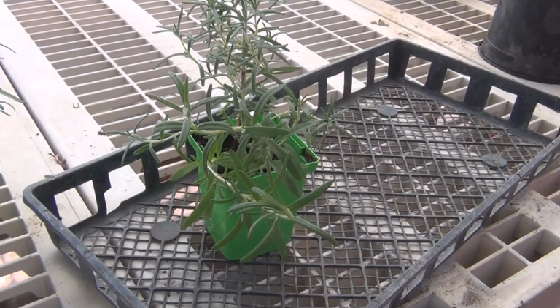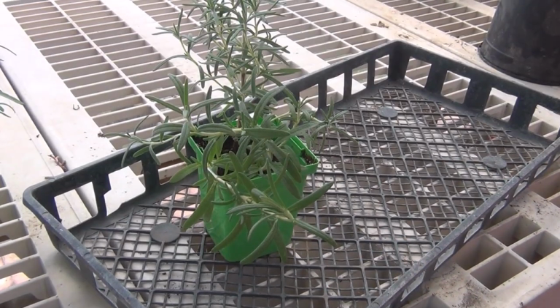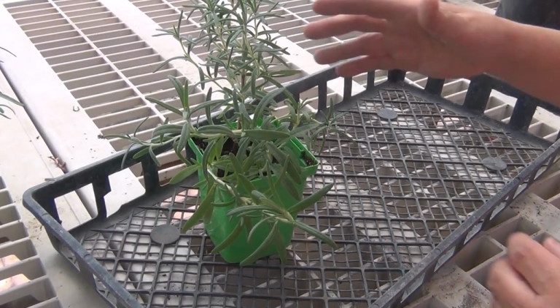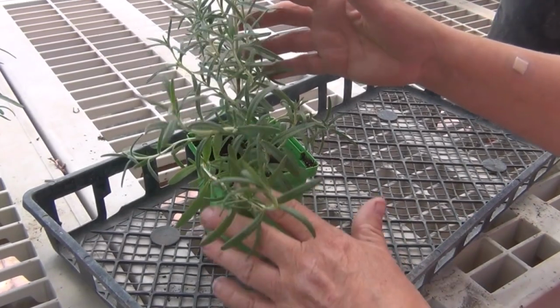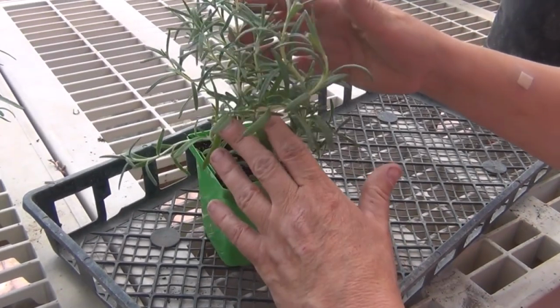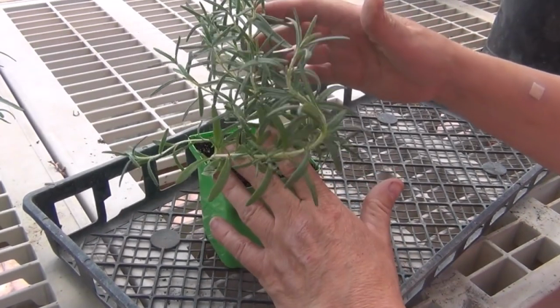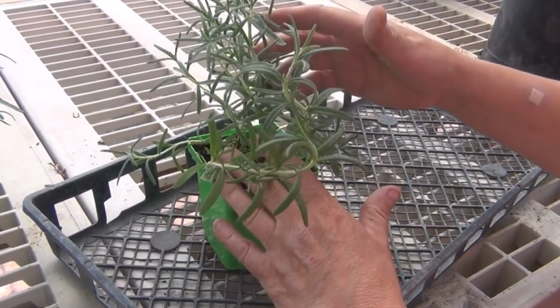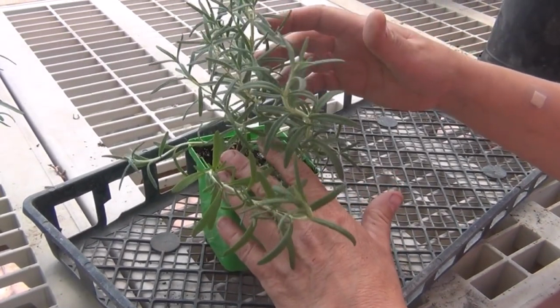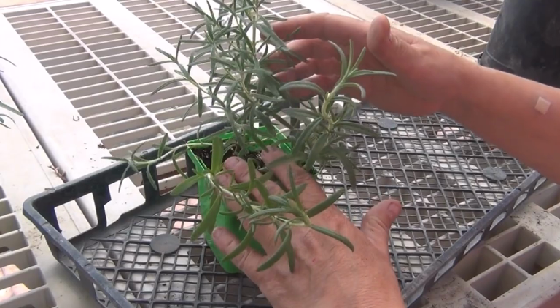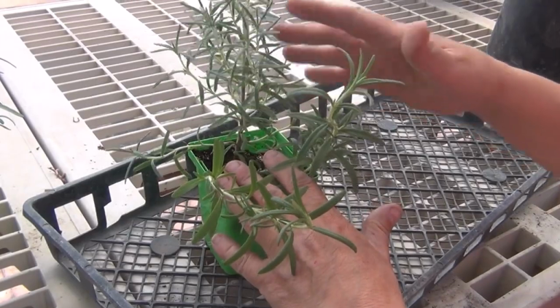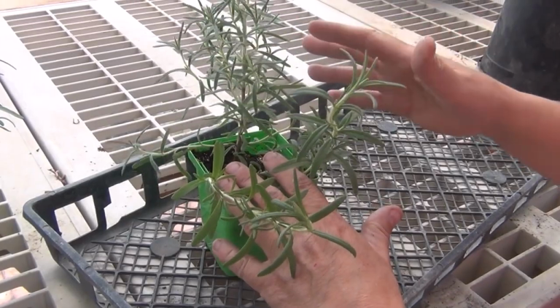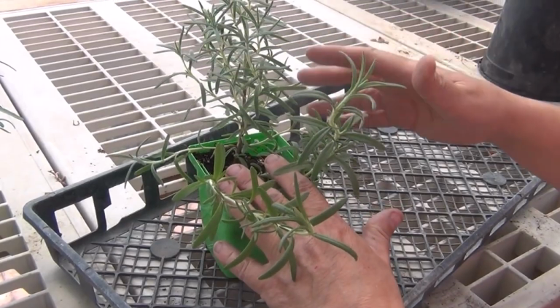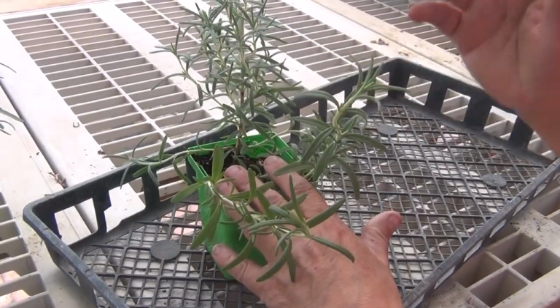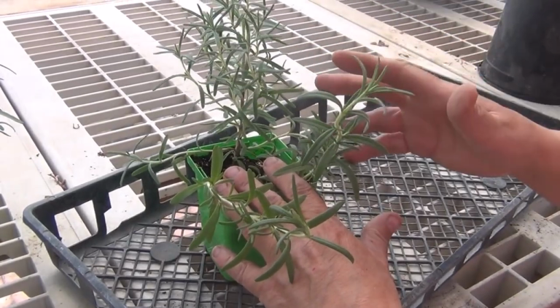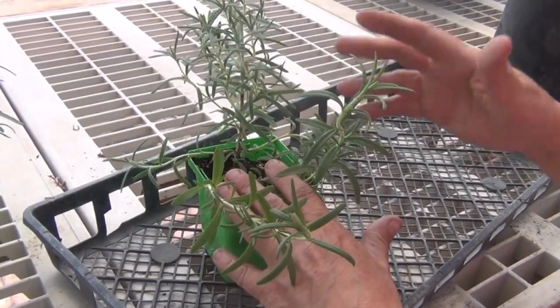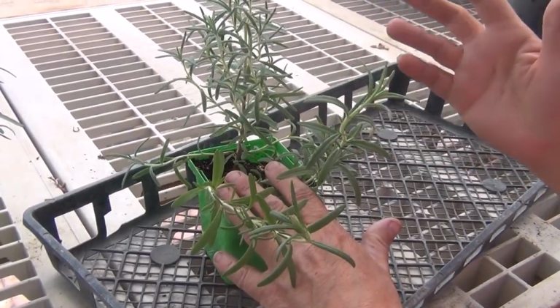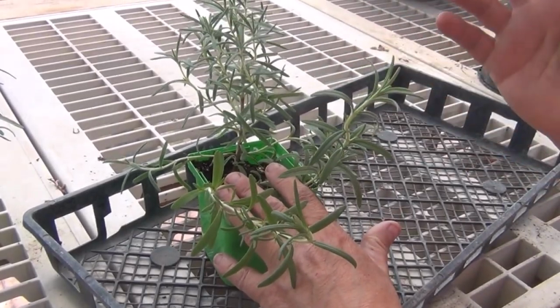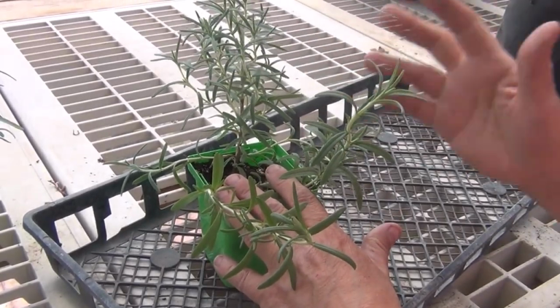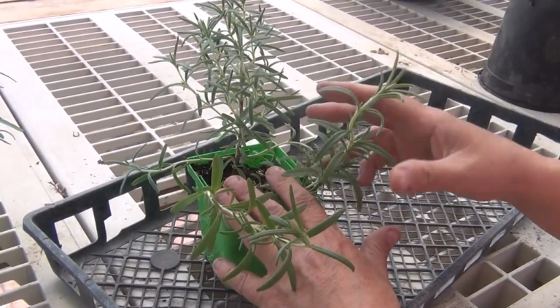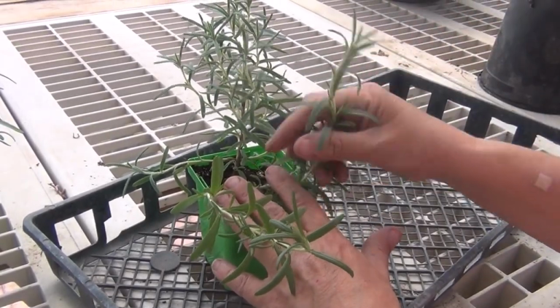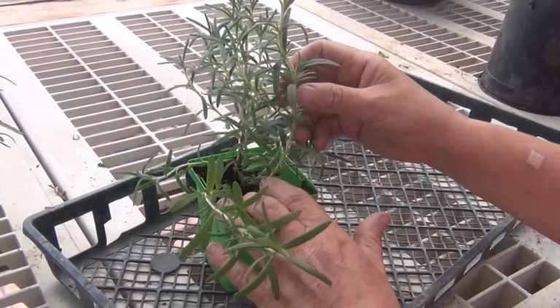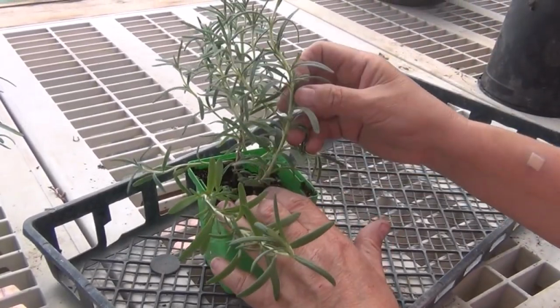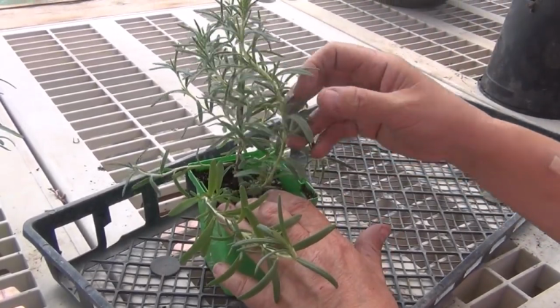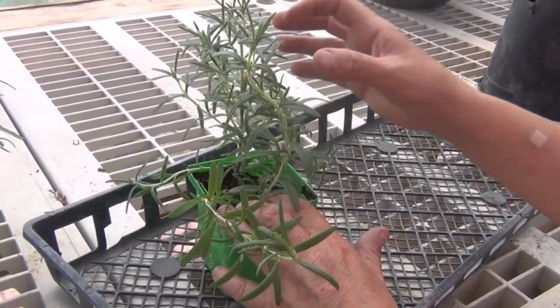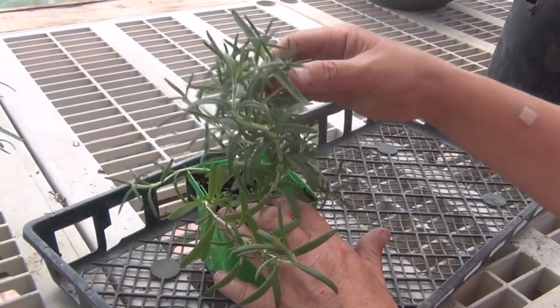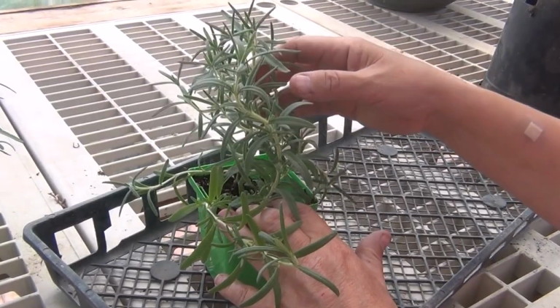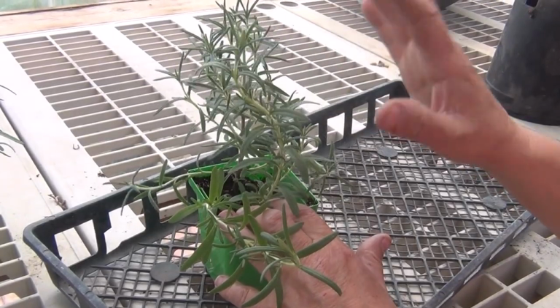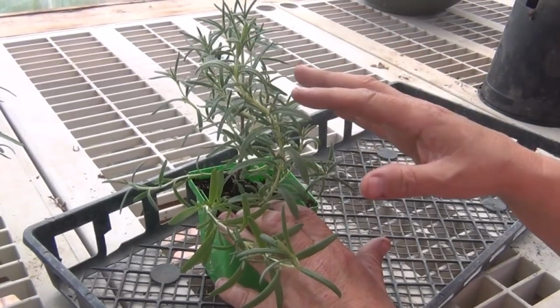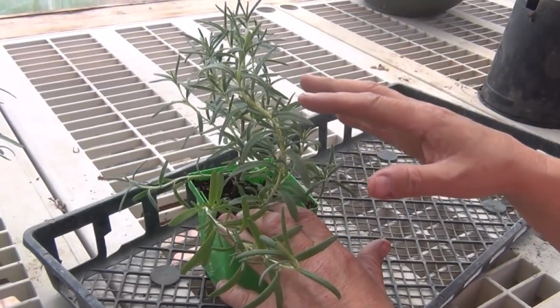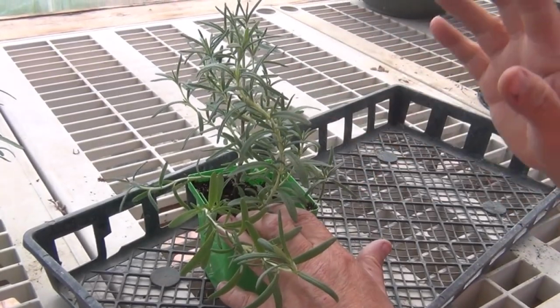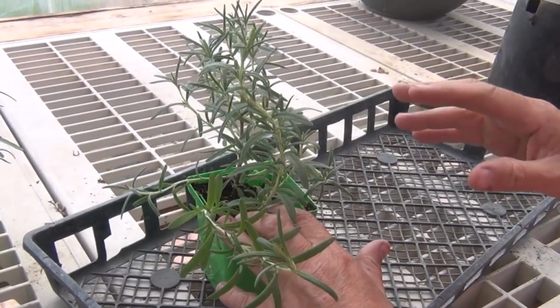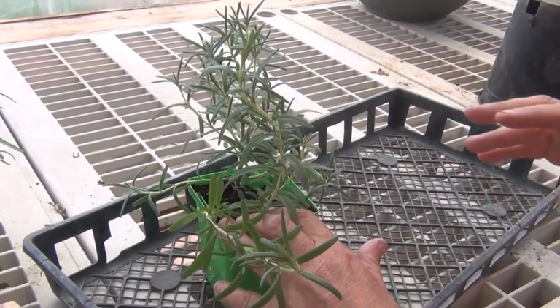But they cannot take extreme cold temperatures, and with our winters here I can't winter them. So I either have to grow these from seed every year, or like this year I've seen these plants and I purchased them.